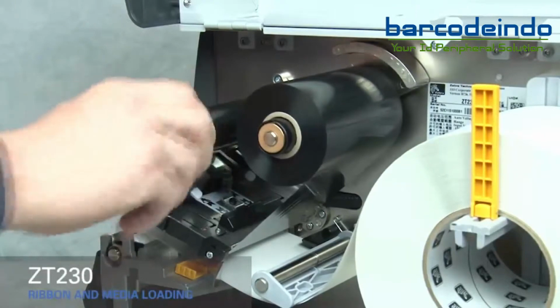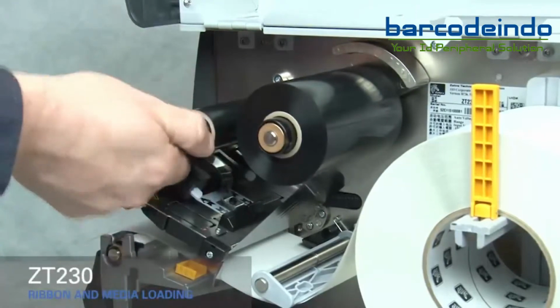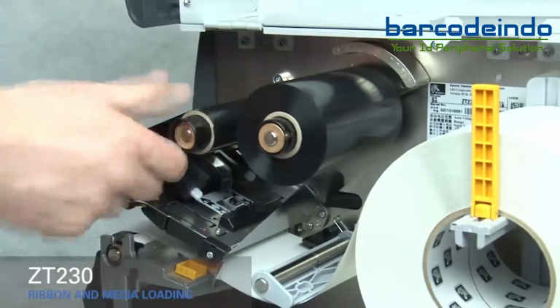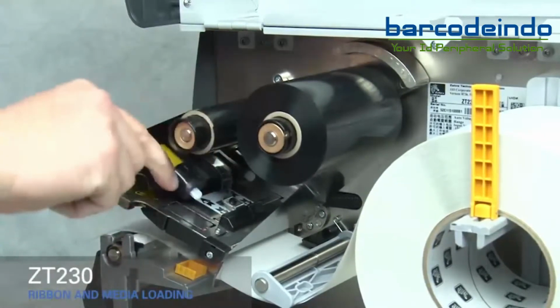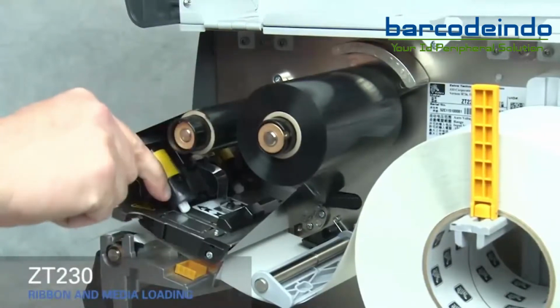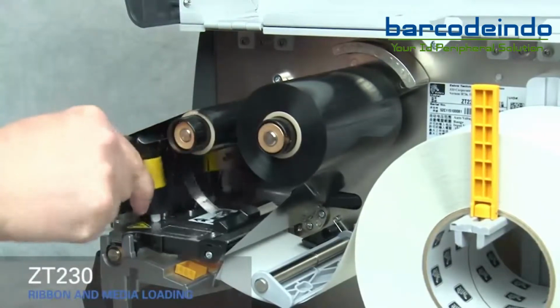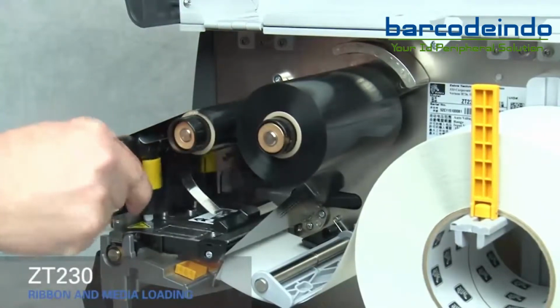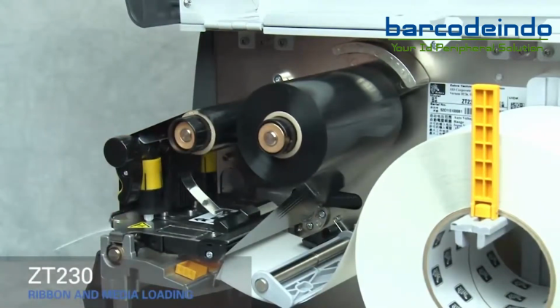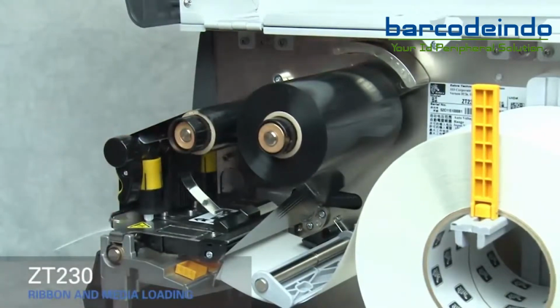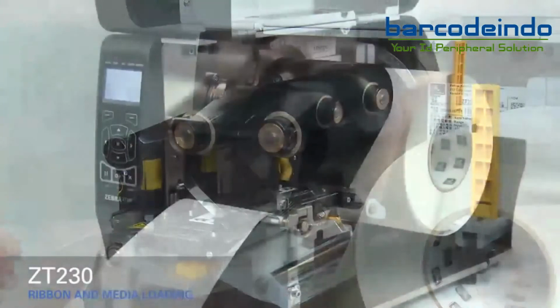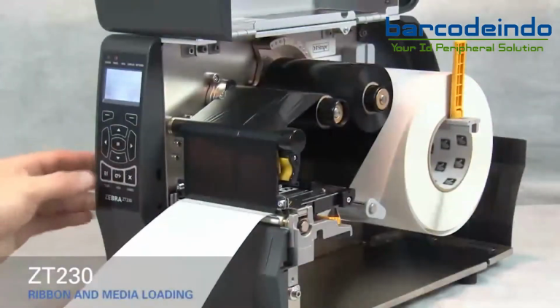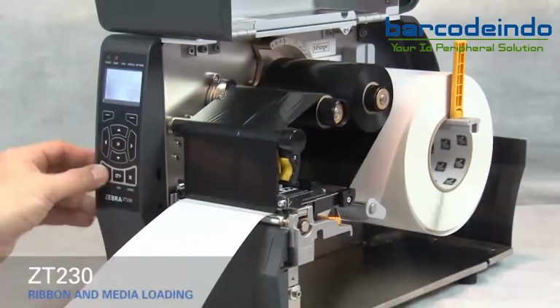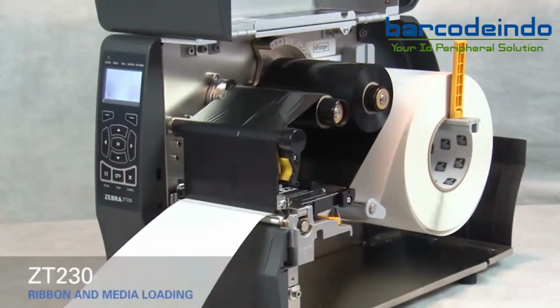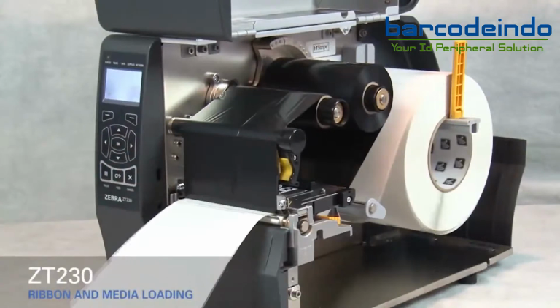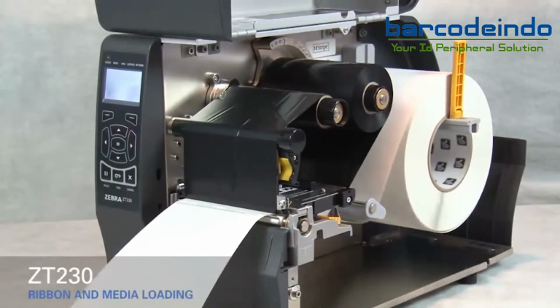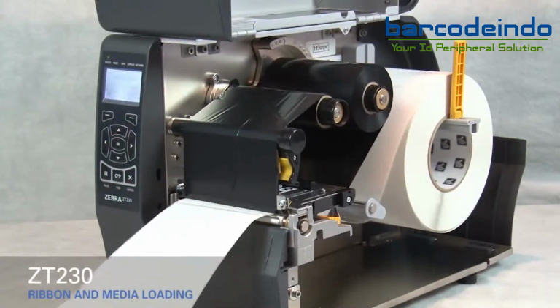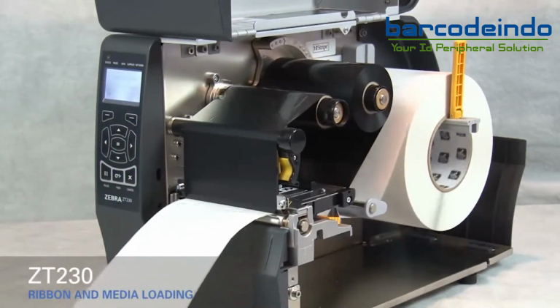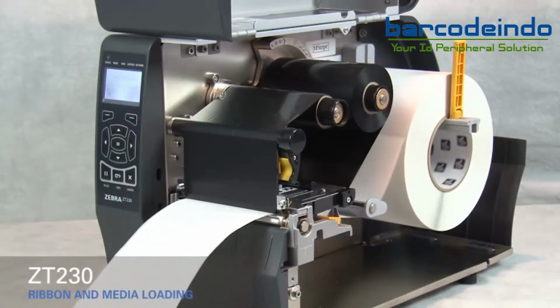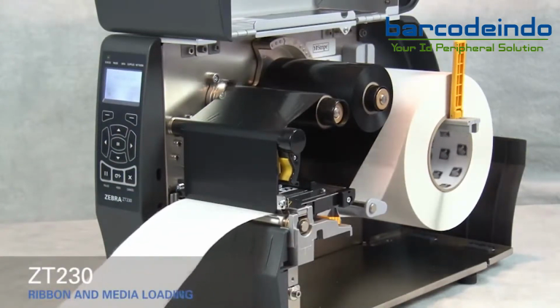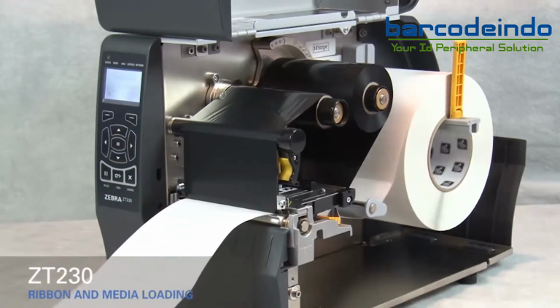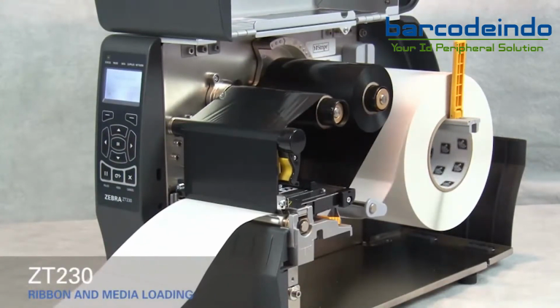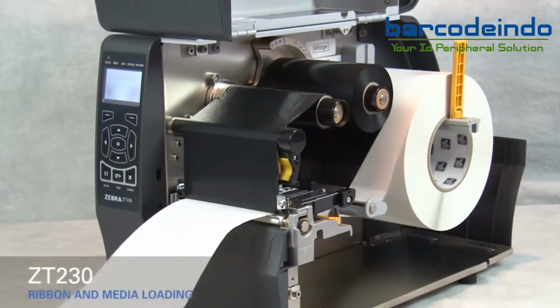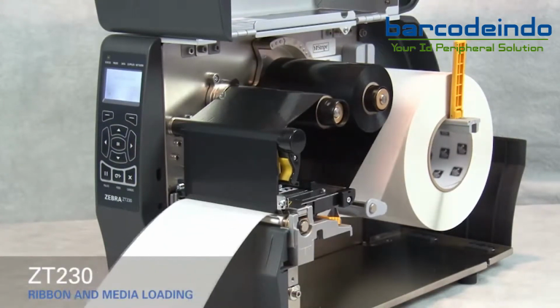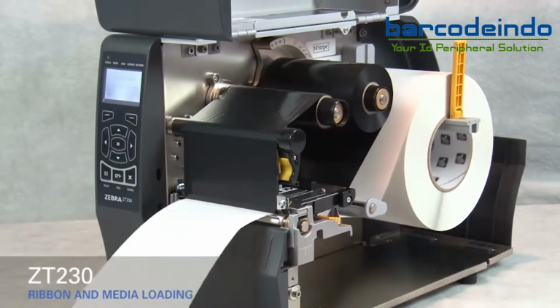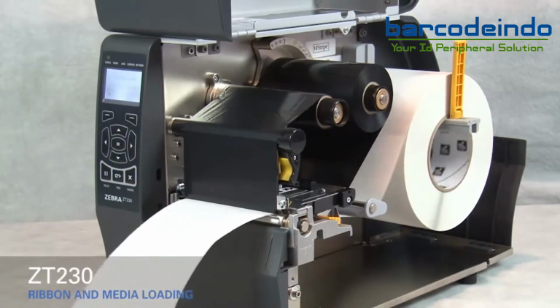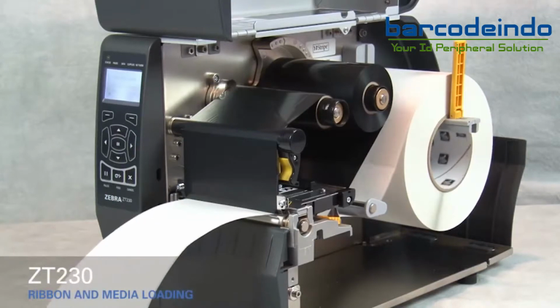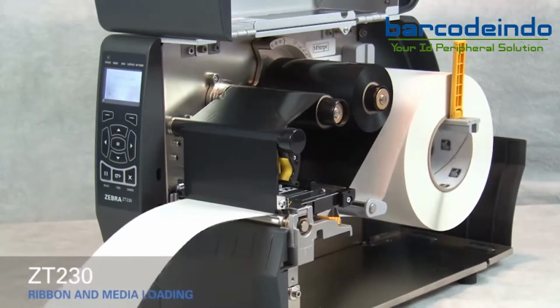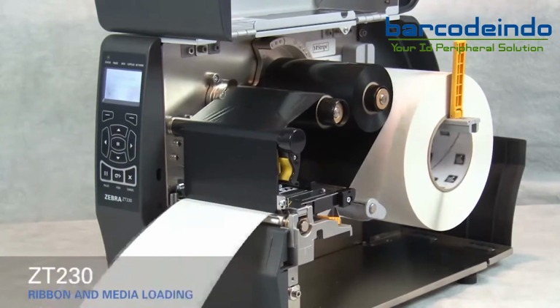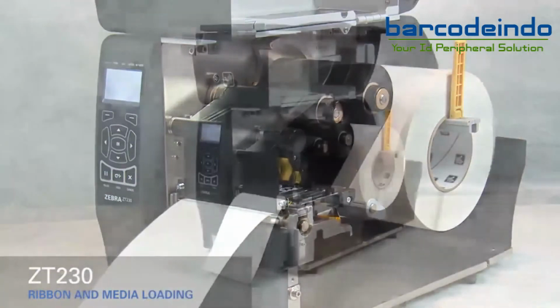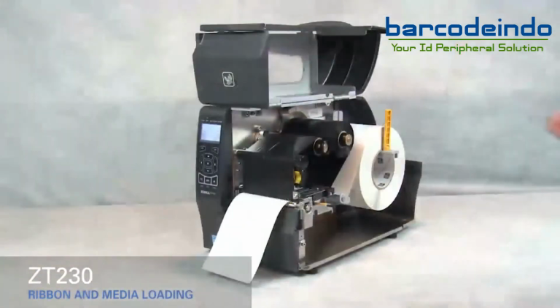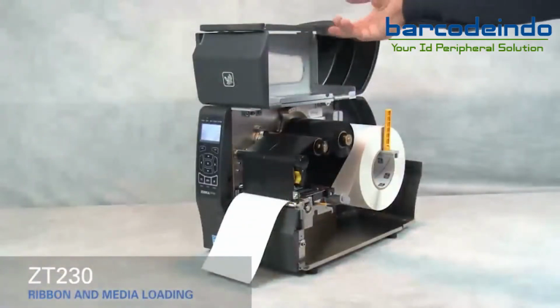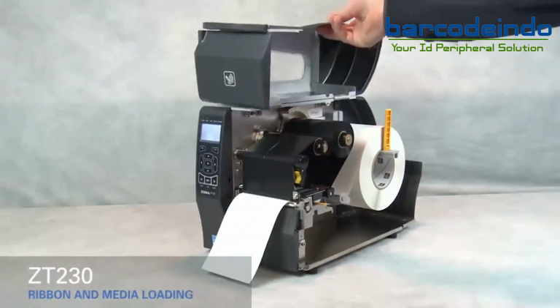Rotate the gold printhead lever down to close the printhead. Press the pause button to calibrate the printer, then close the media door.